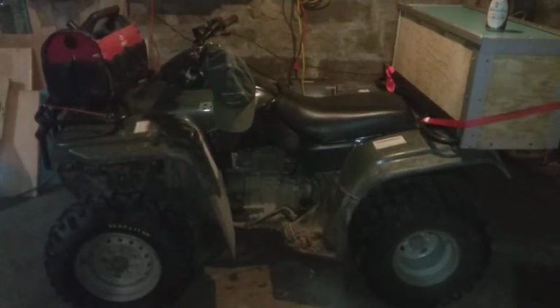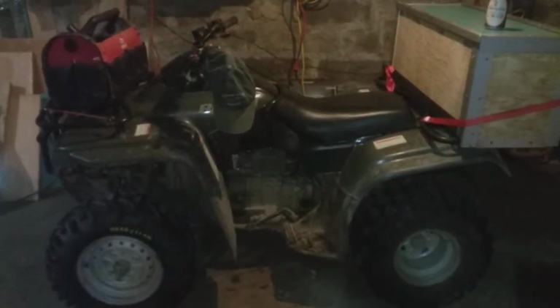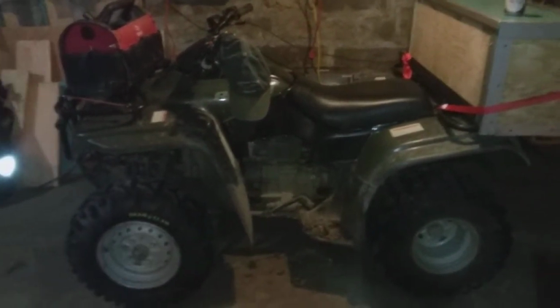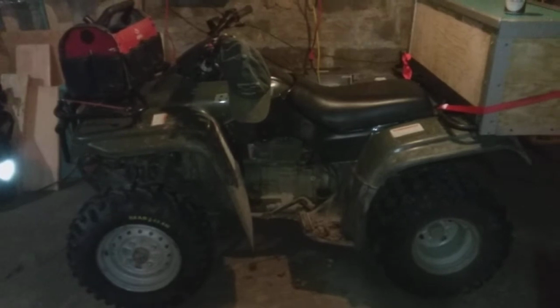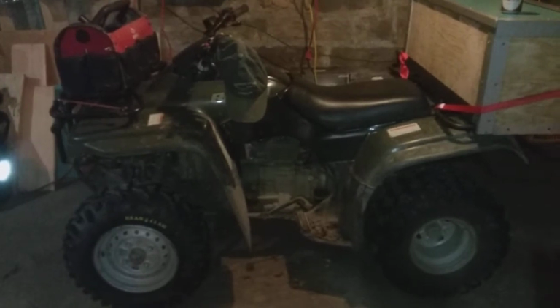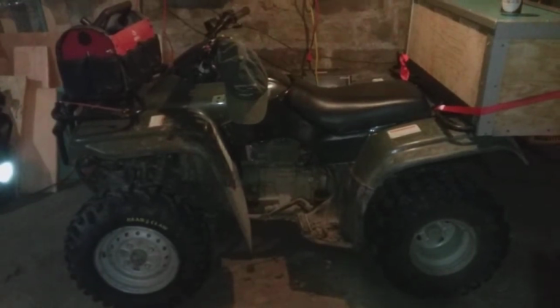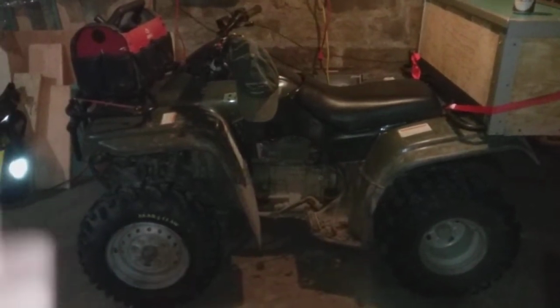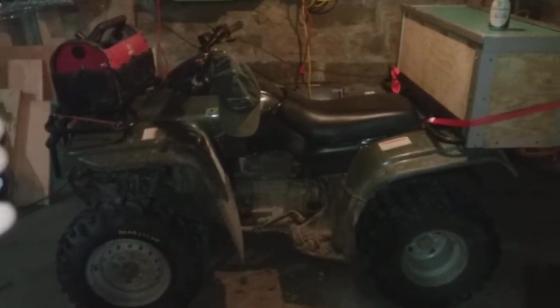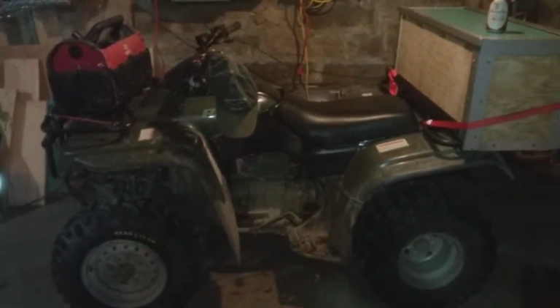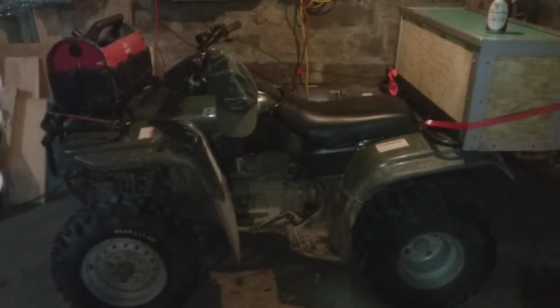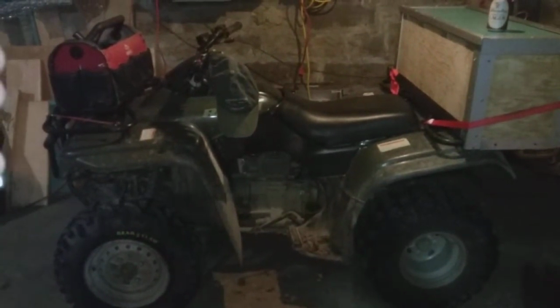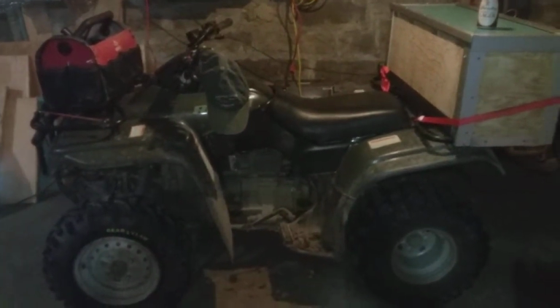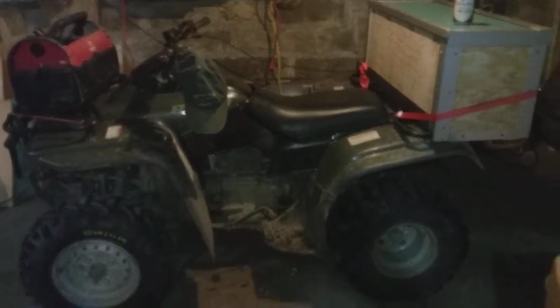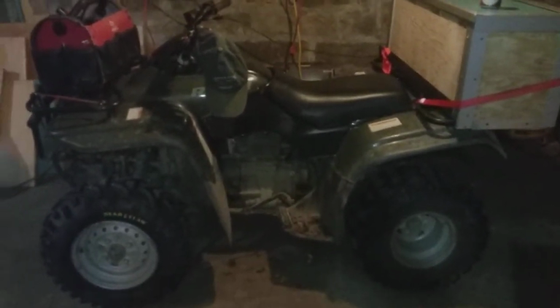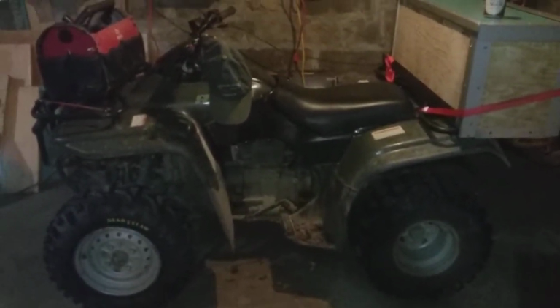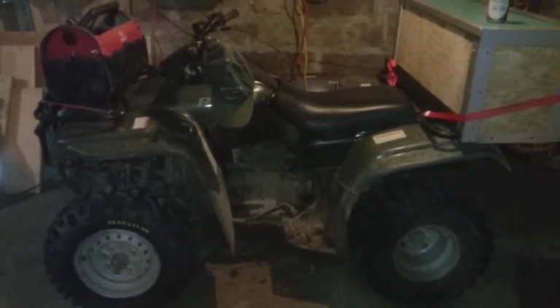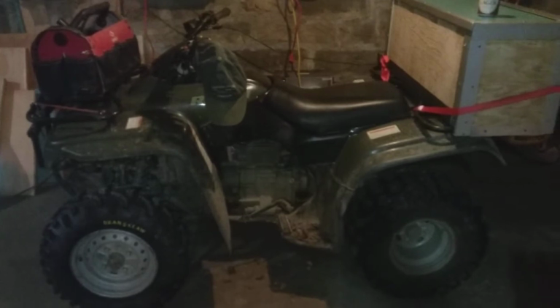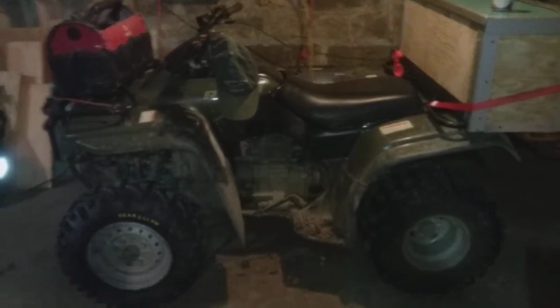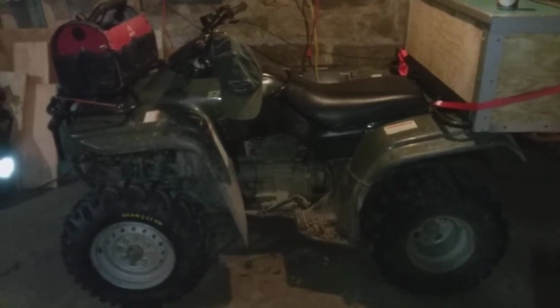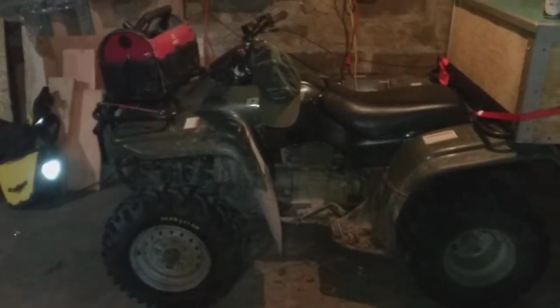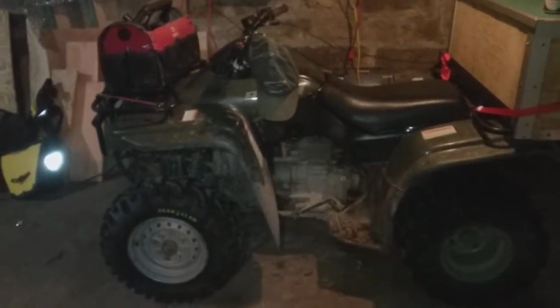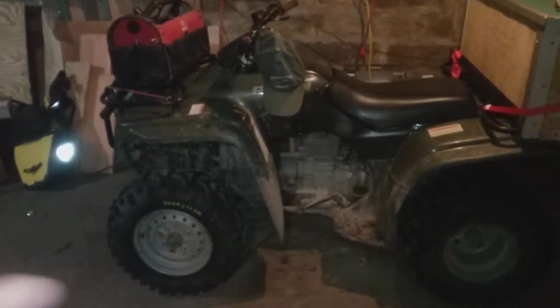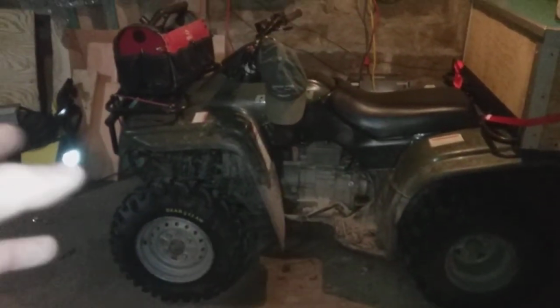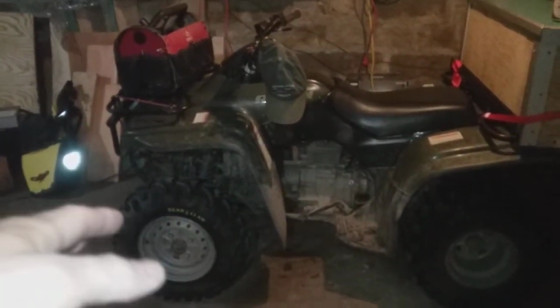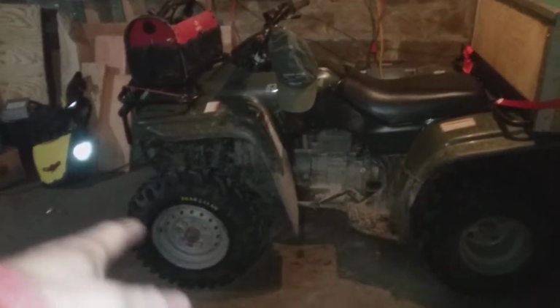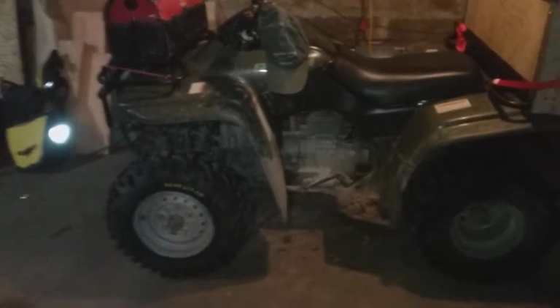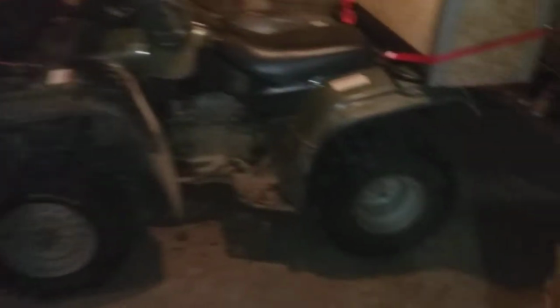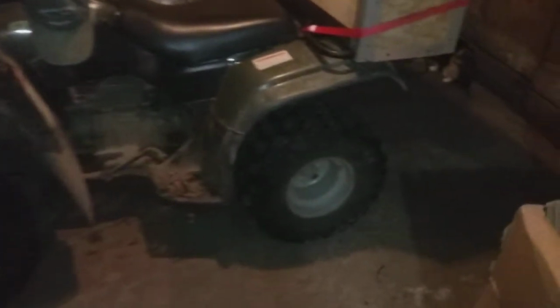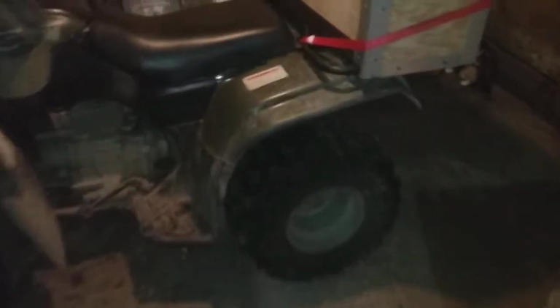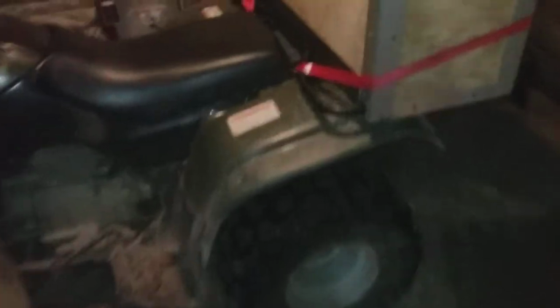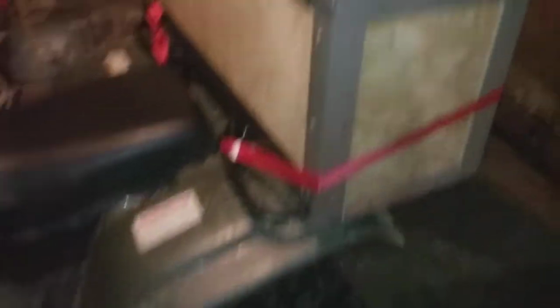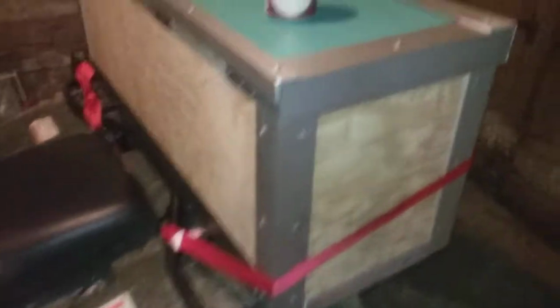This is a 2001 Honda Recon my dad gave me. The carburetor needed to be worked on a little bit, just cleaned, and it runs now. The headlights were giving me trouble. Put some new front tires on it.